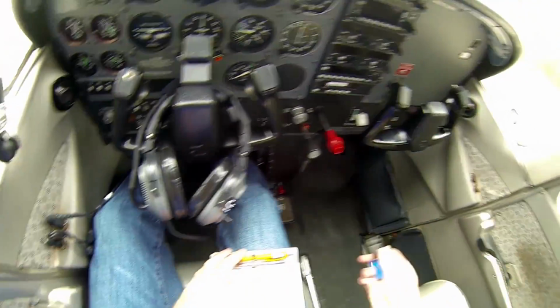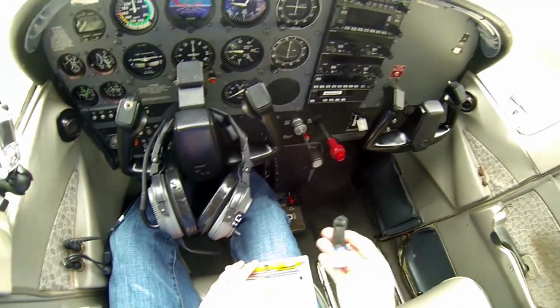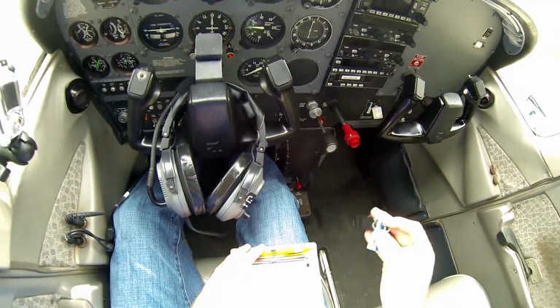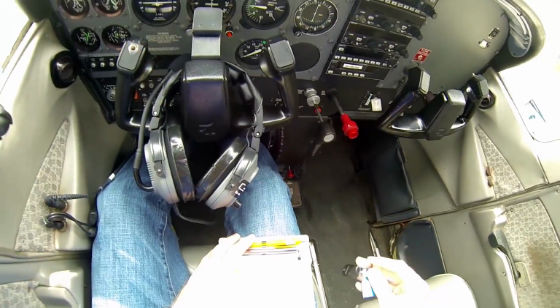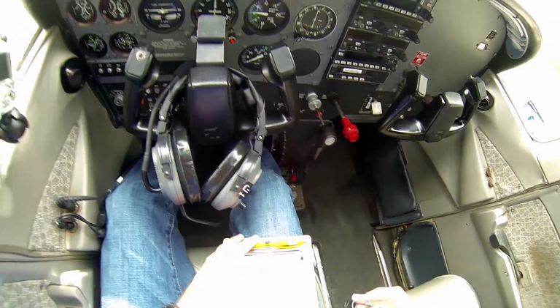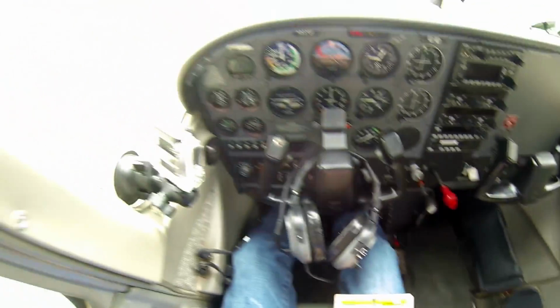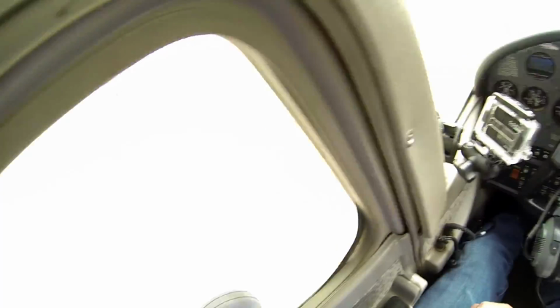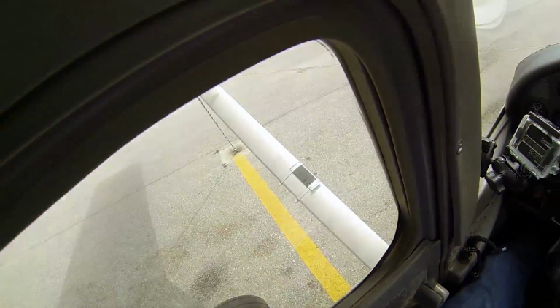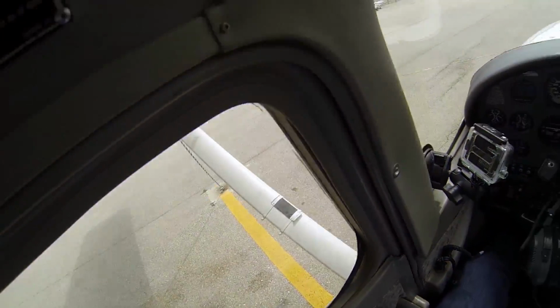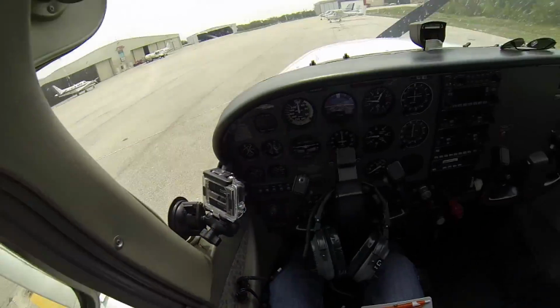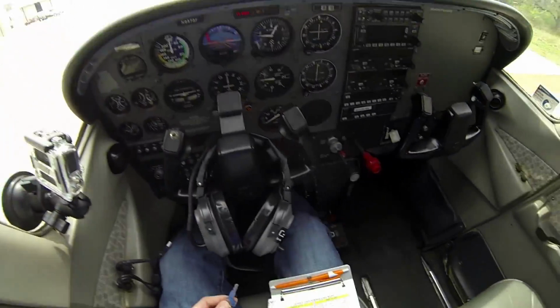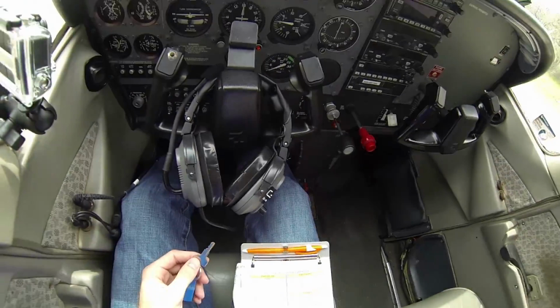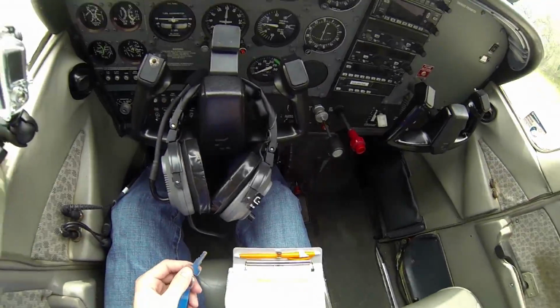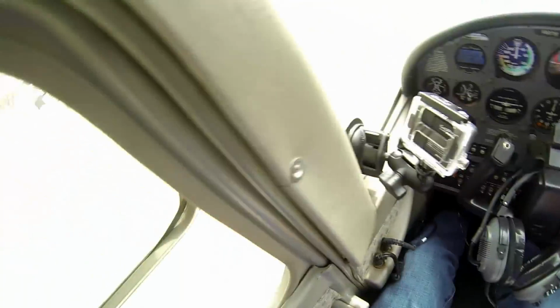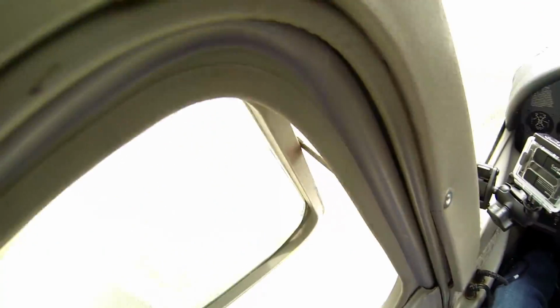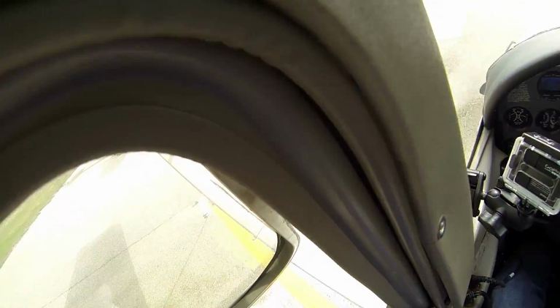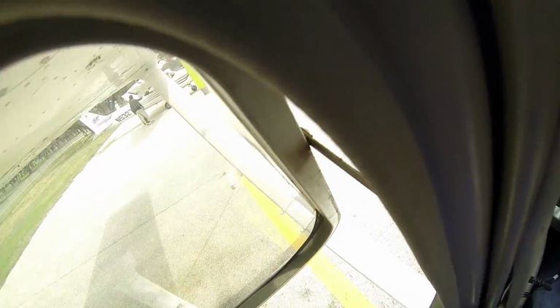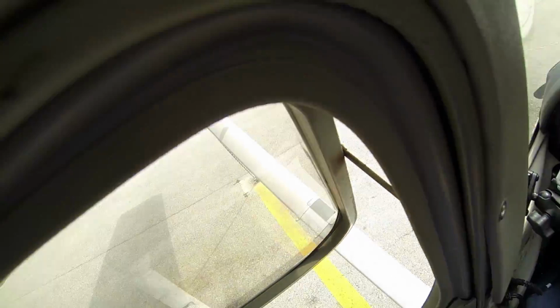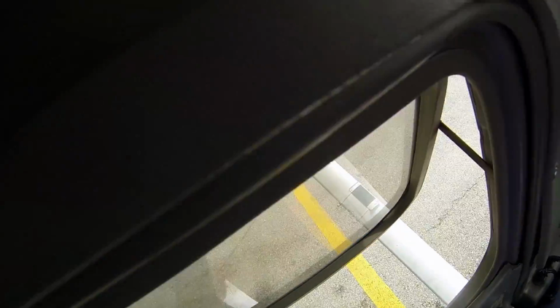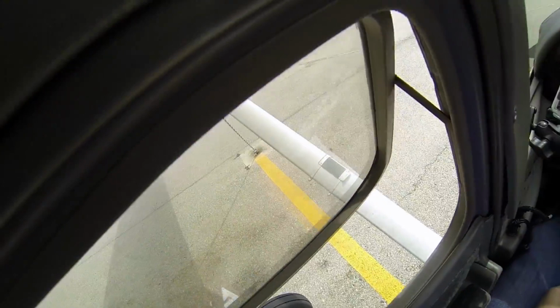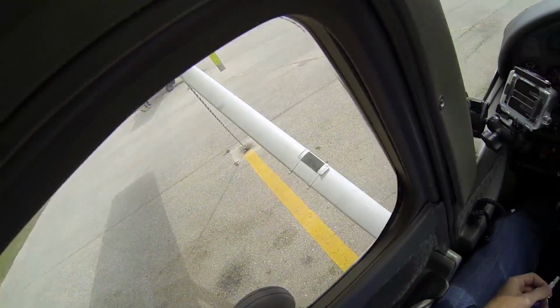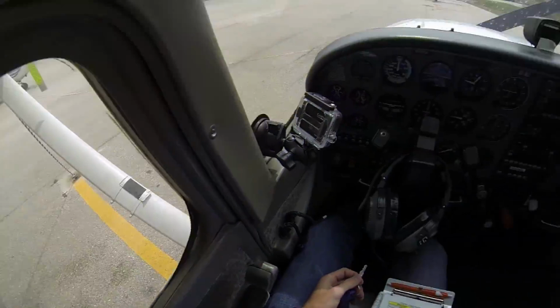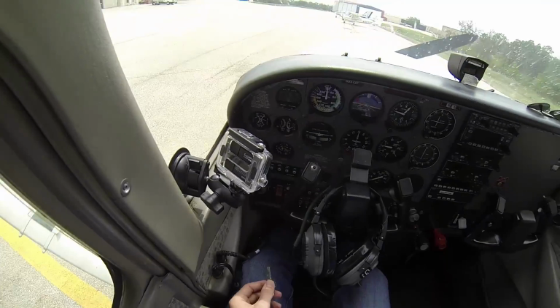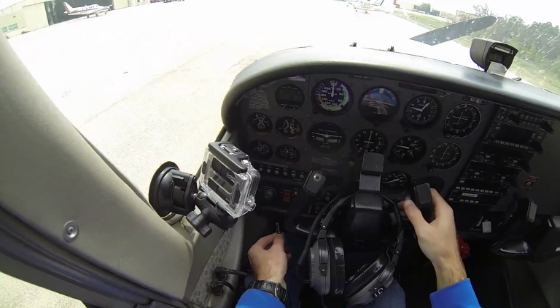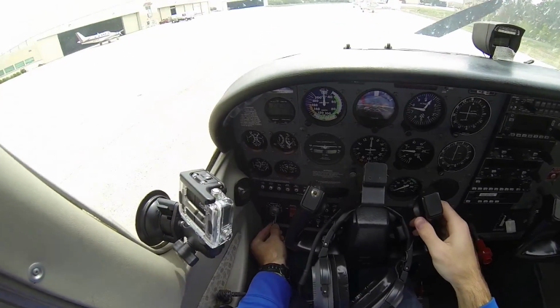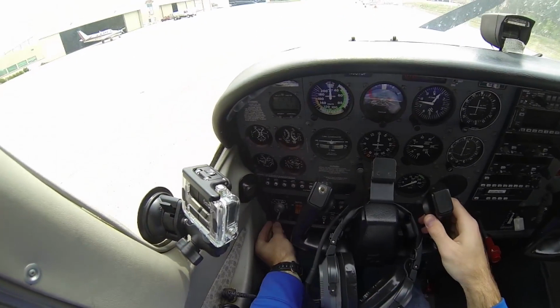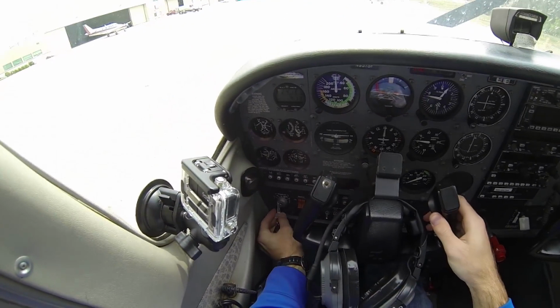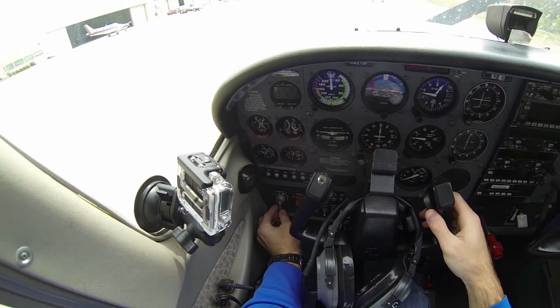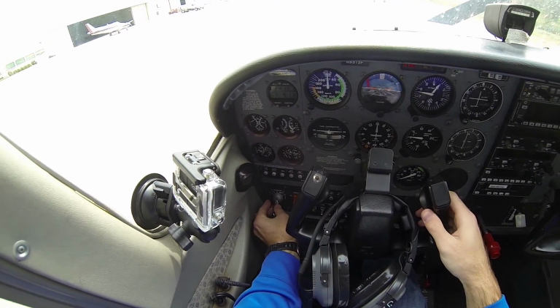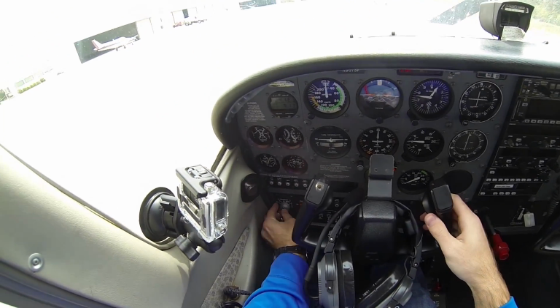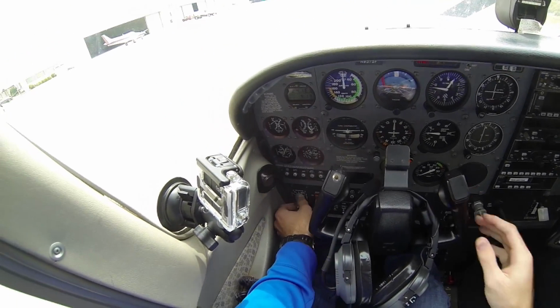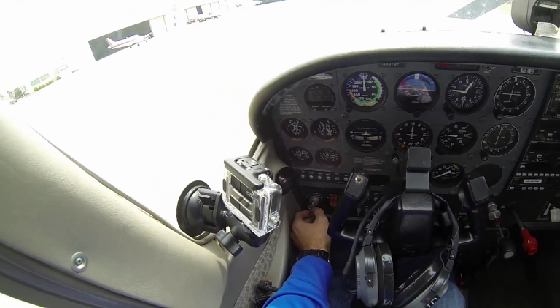Next you can get your keys. Open the window and yell clear. Clear. Put the key in right there.